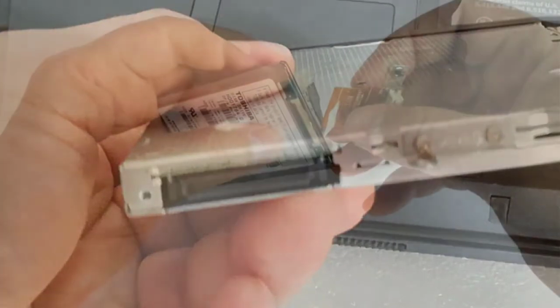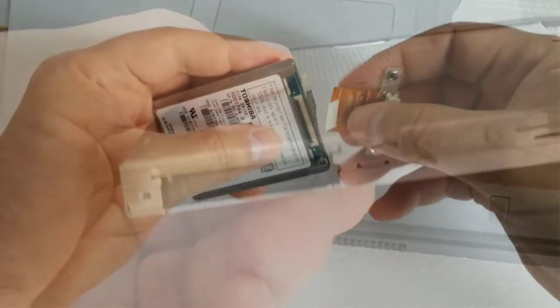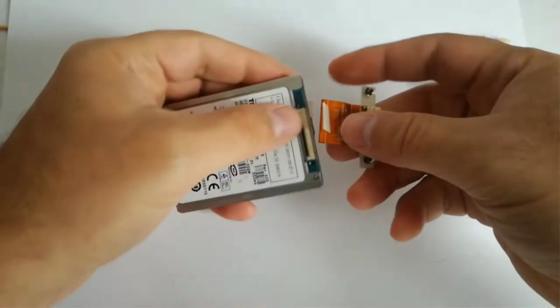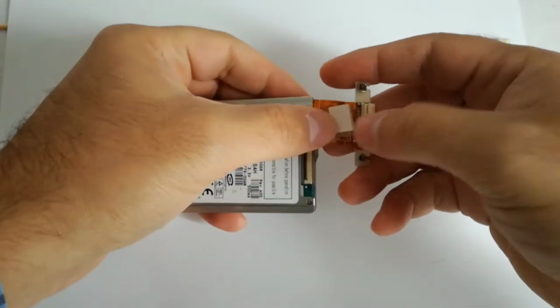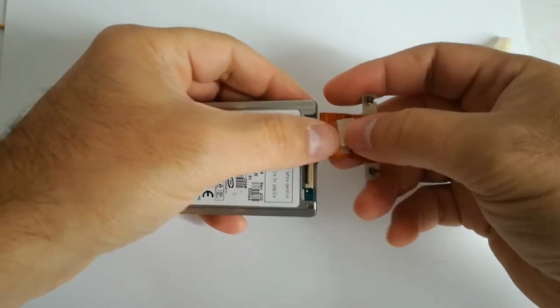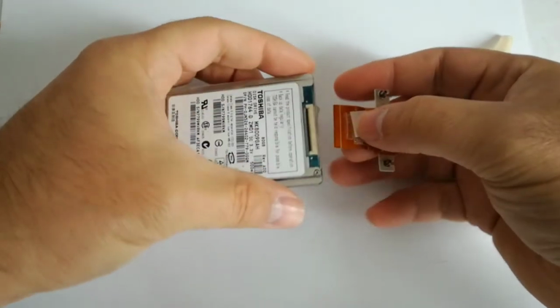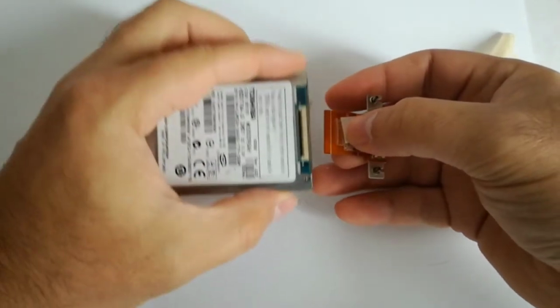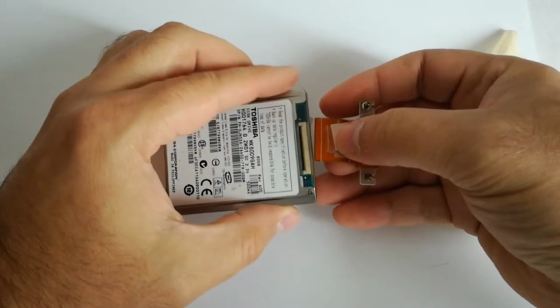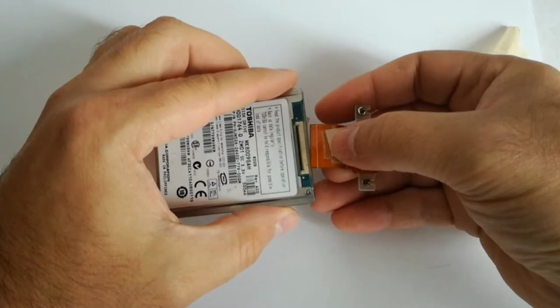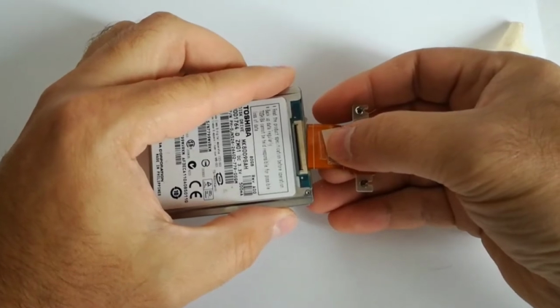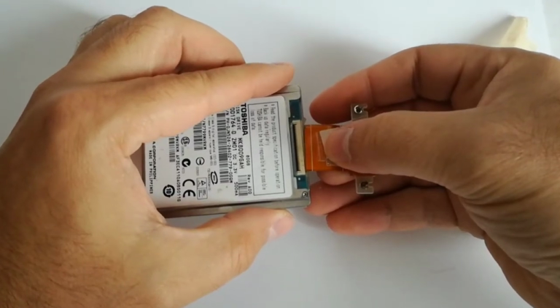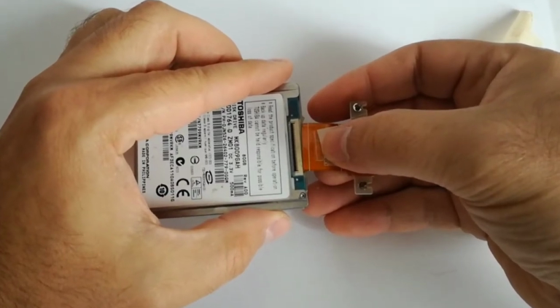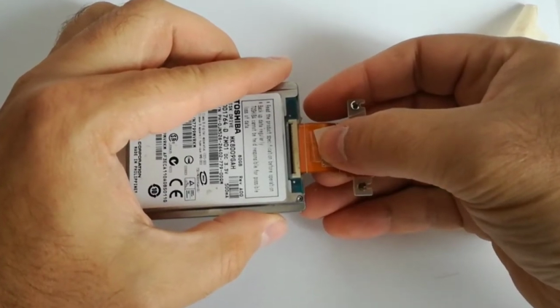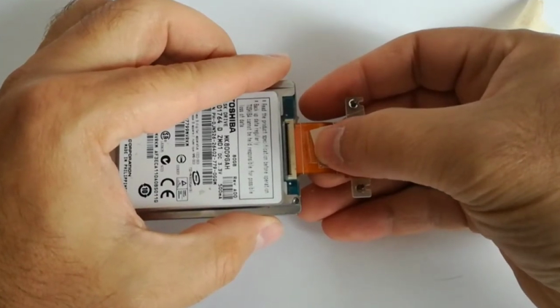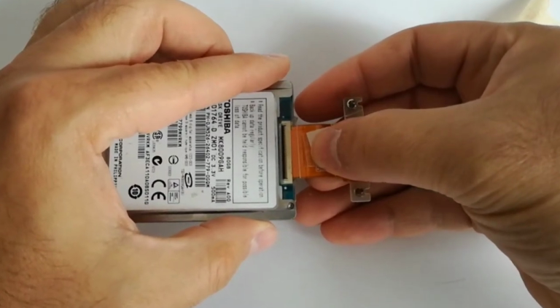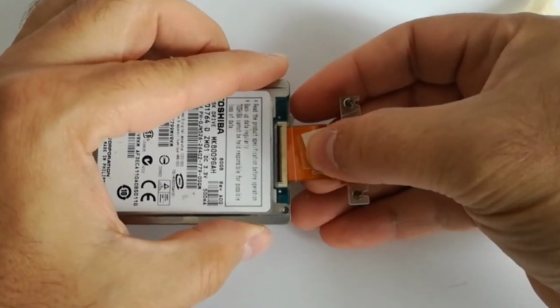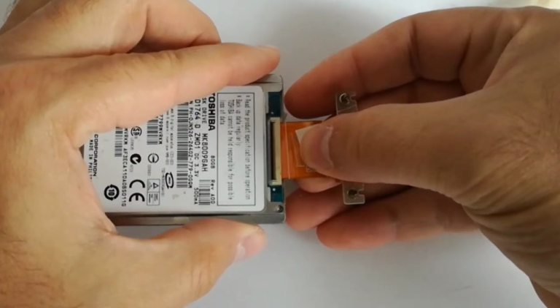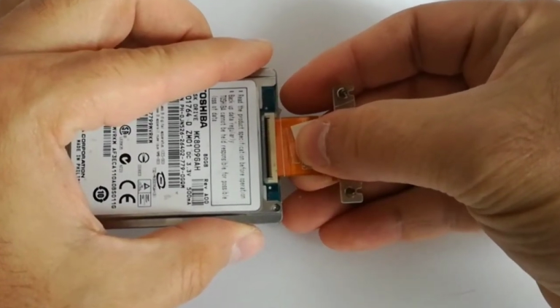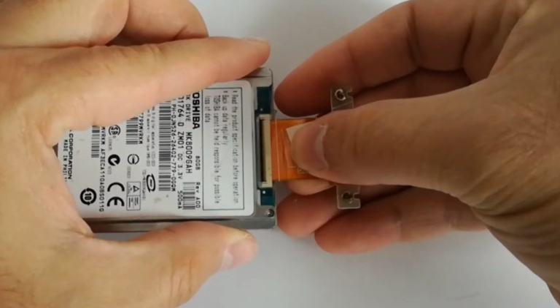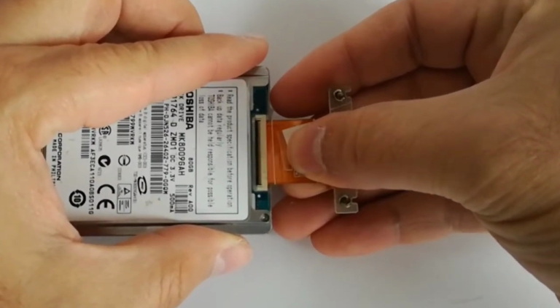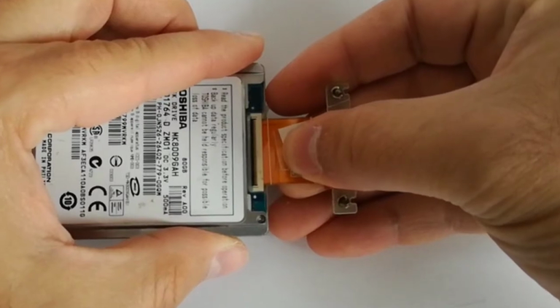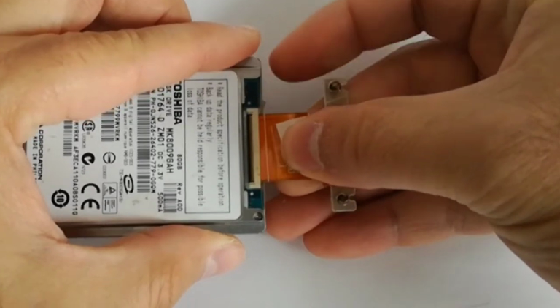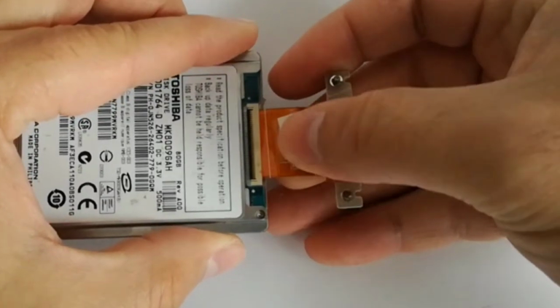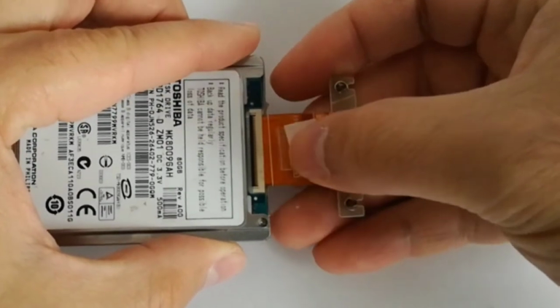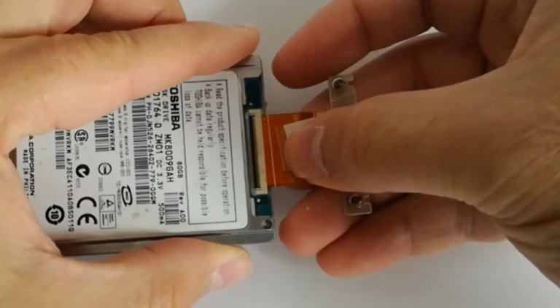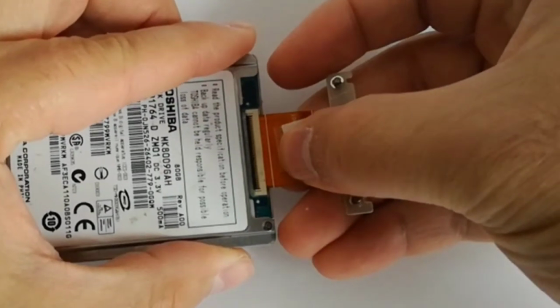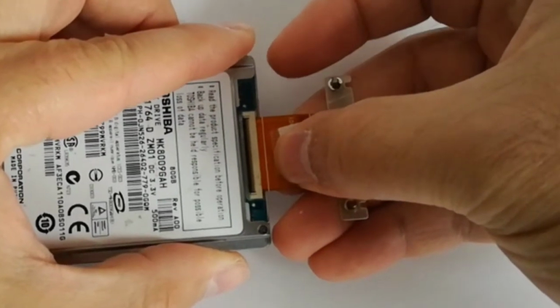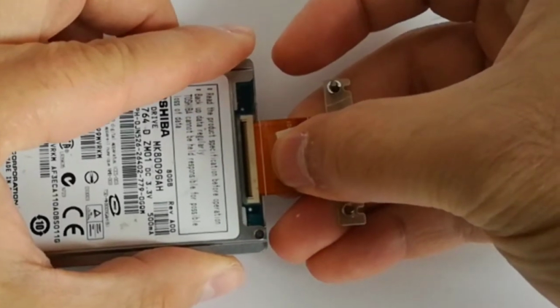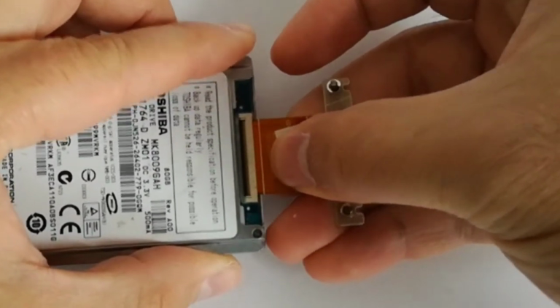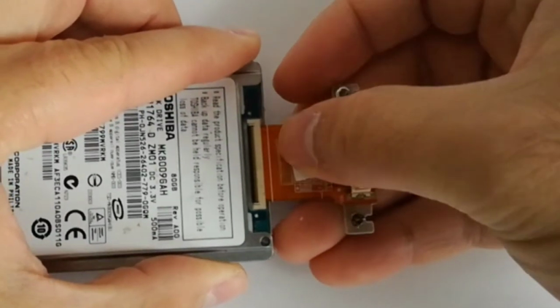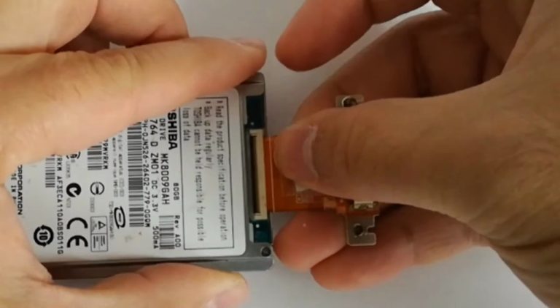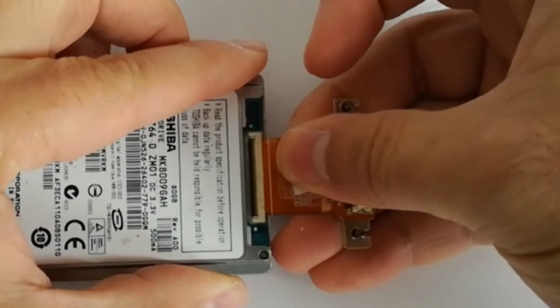In my number 339 video I replaced the HDD flex cable. In this video I will replace the optical disk drive with this optical disk drive caddy and a 2.5-inch SSD.